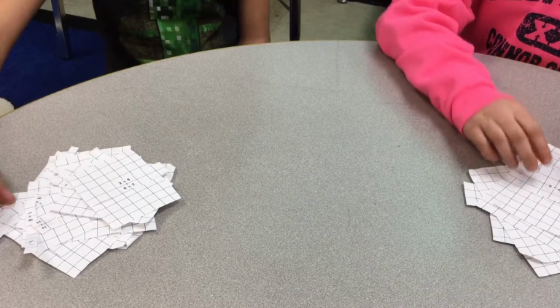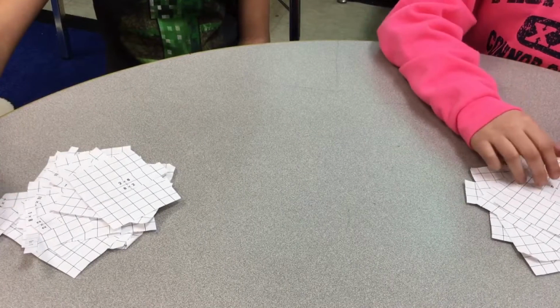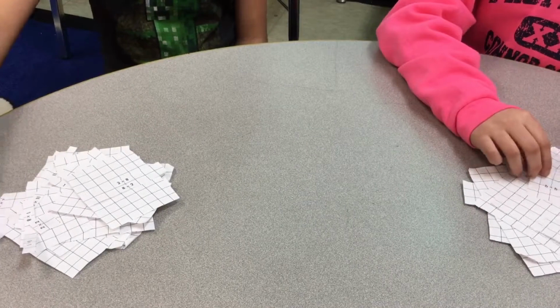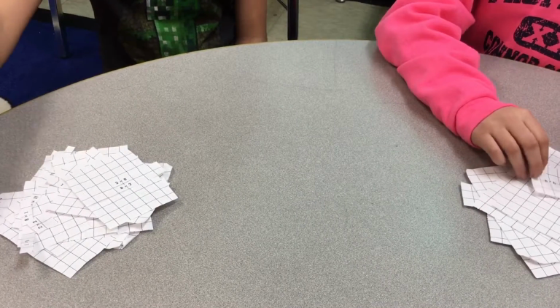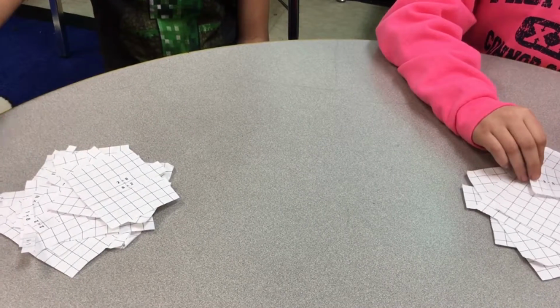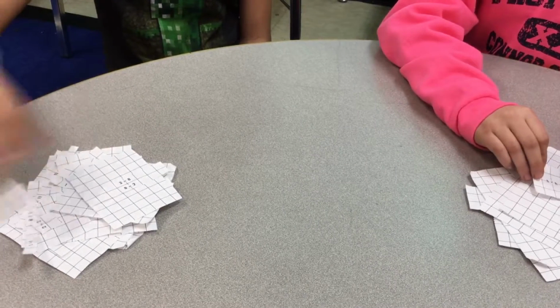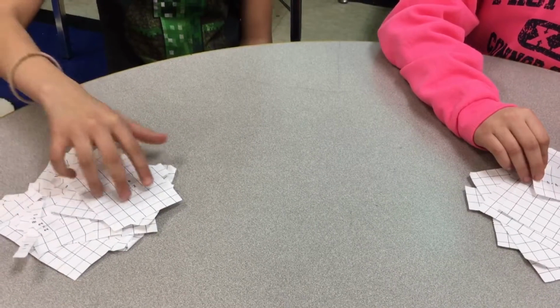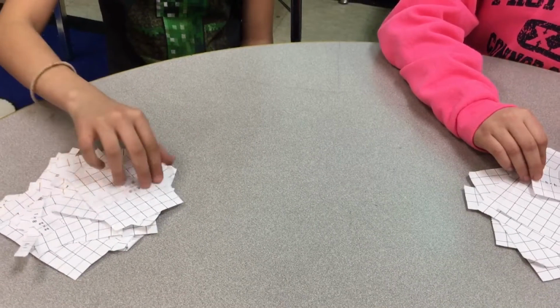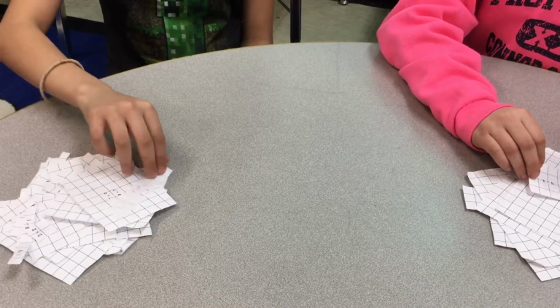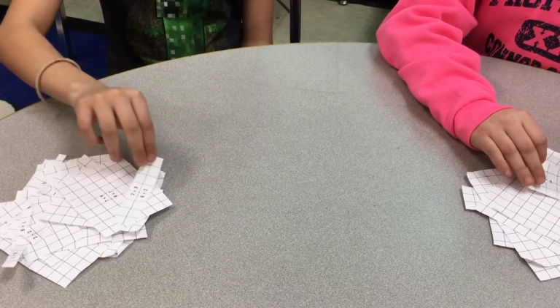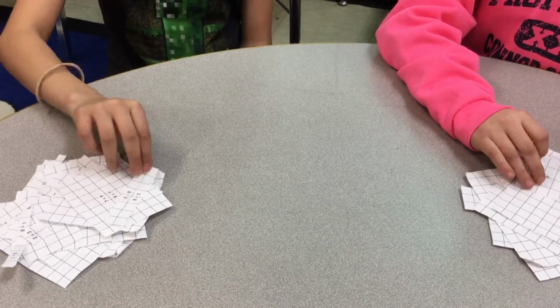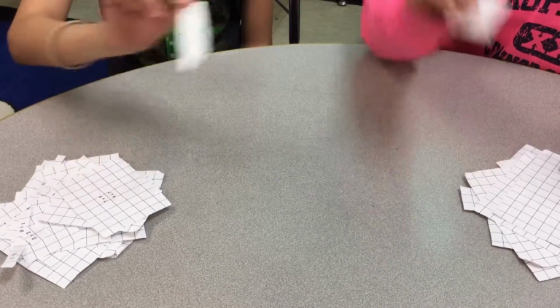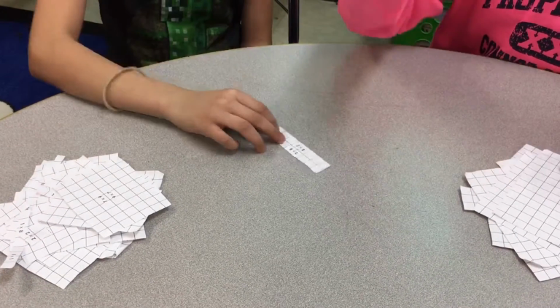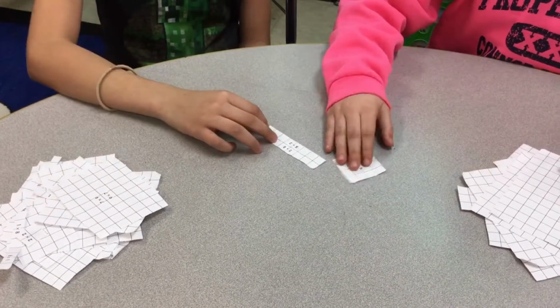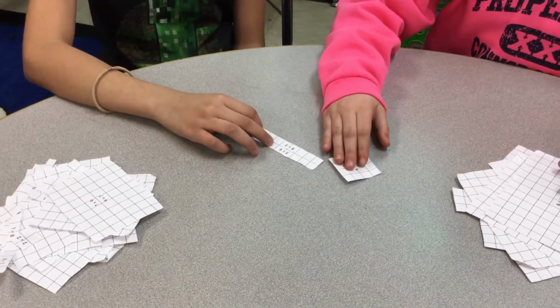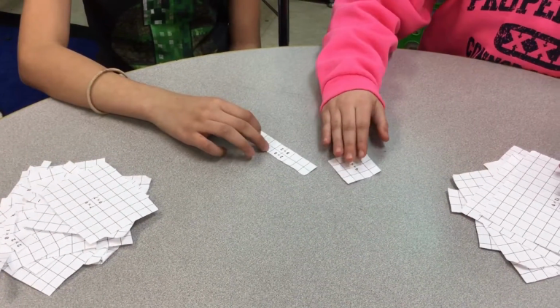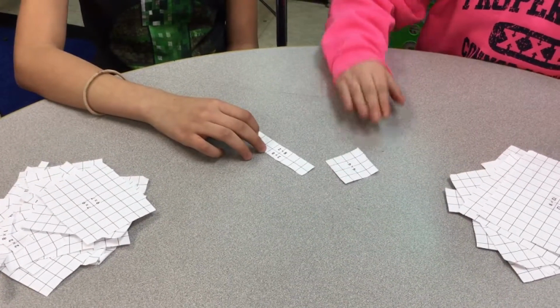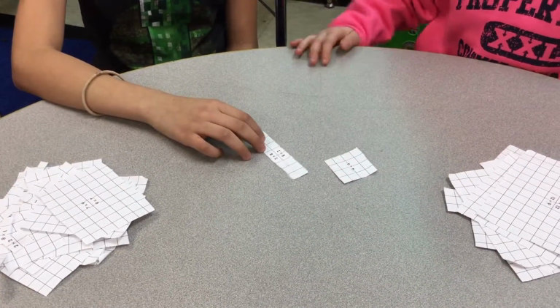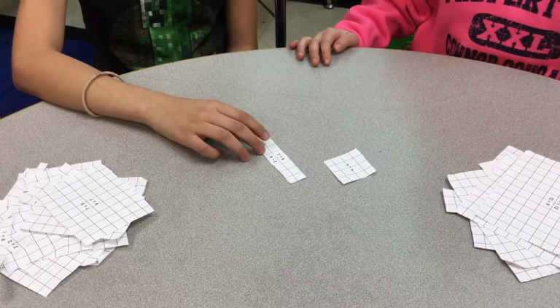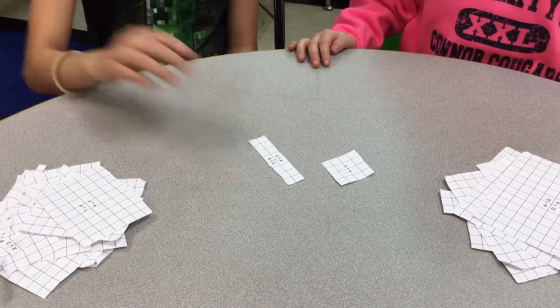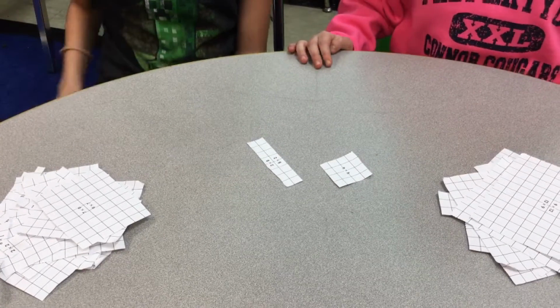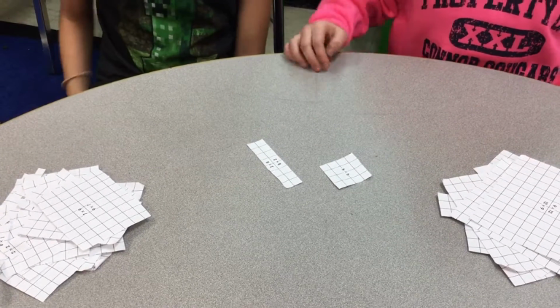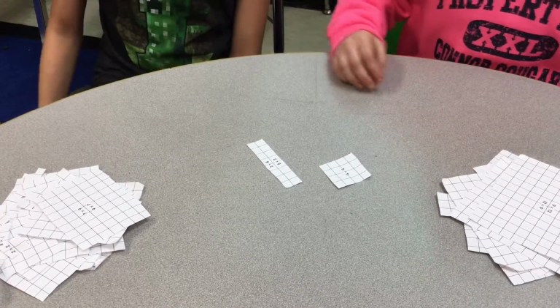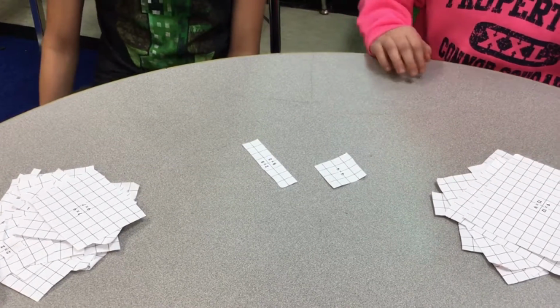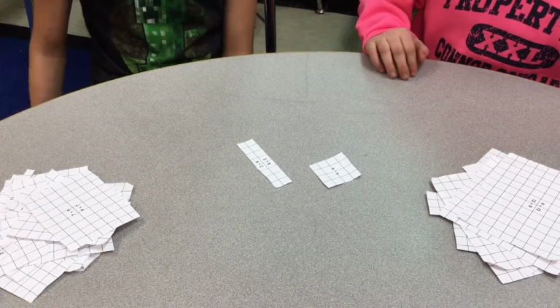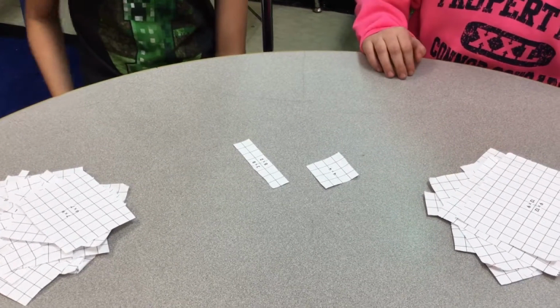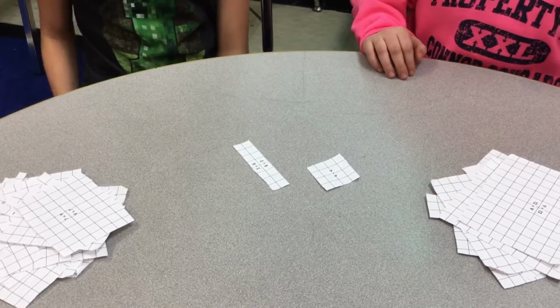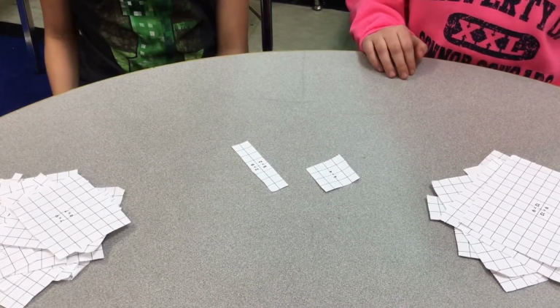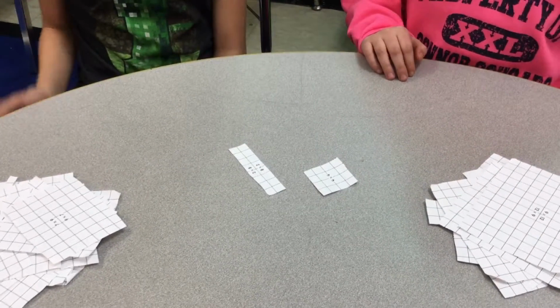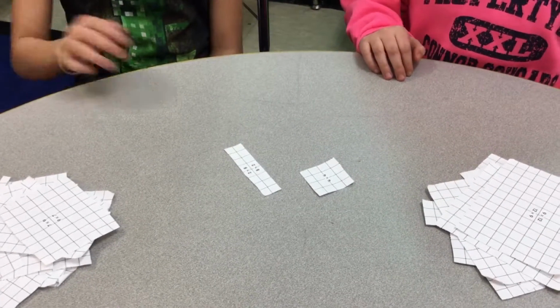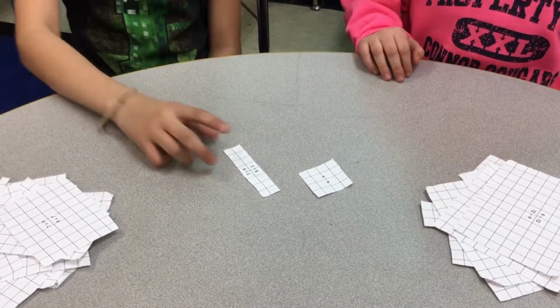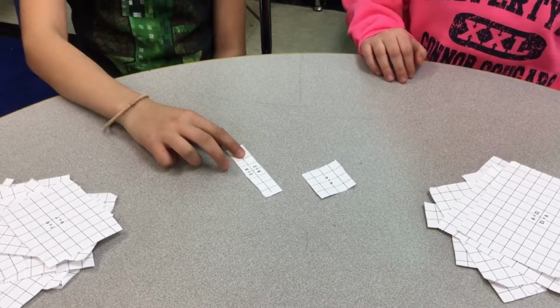Let's play again. 3, 2, 1, shoot. 16. Since we got the same numbers, we will have to do War.